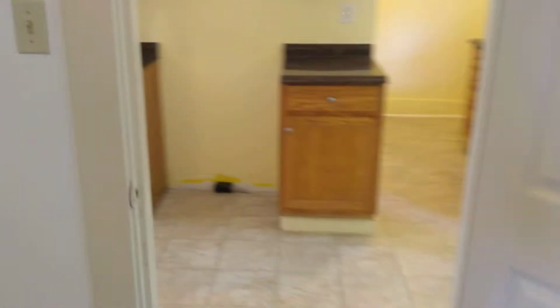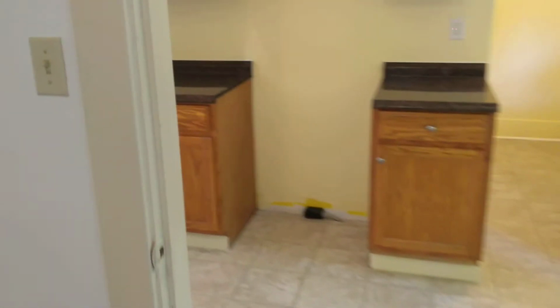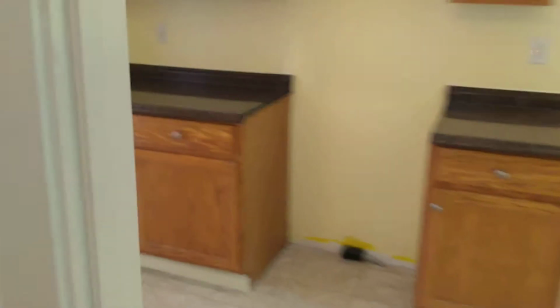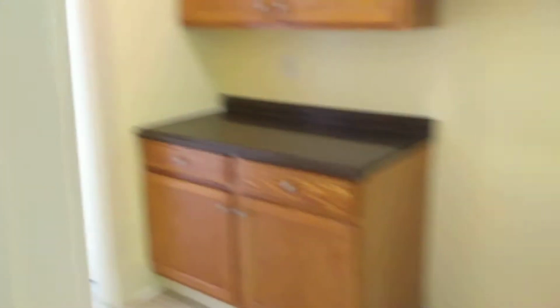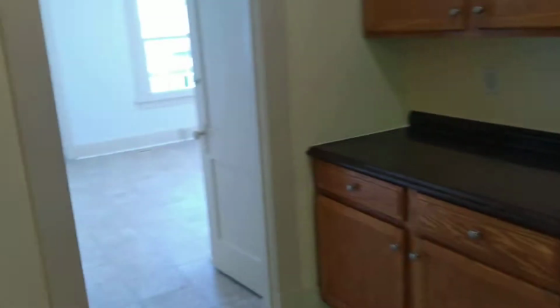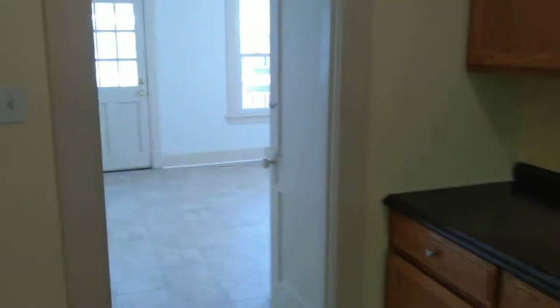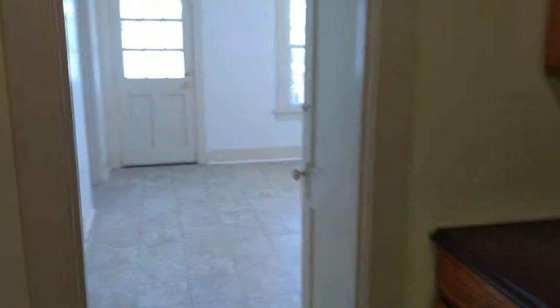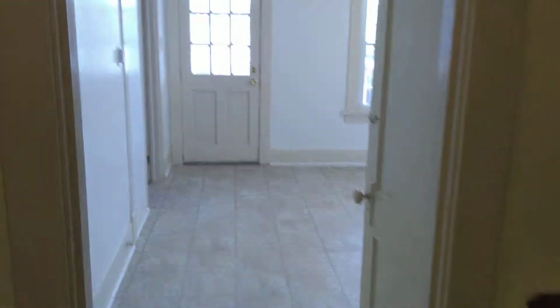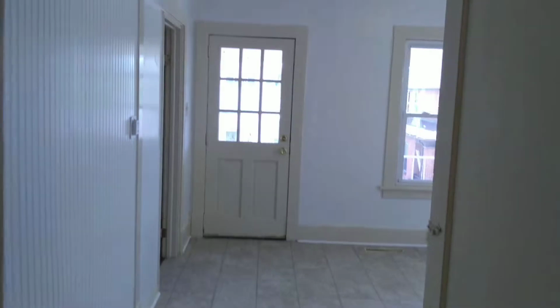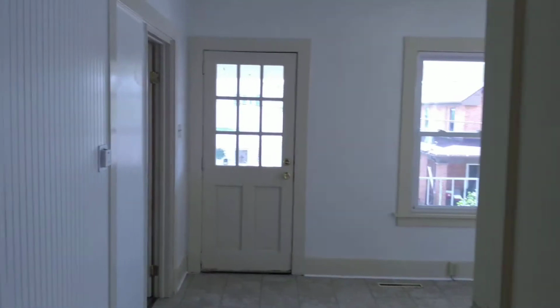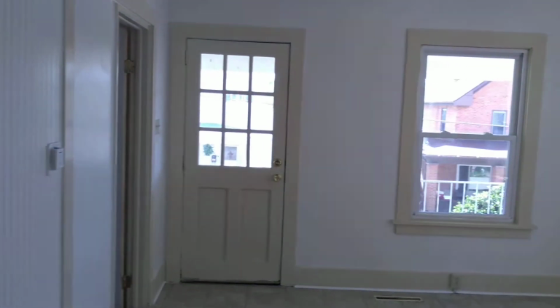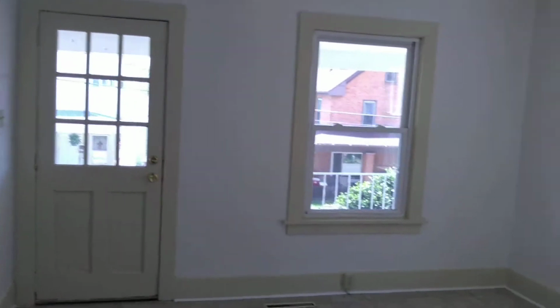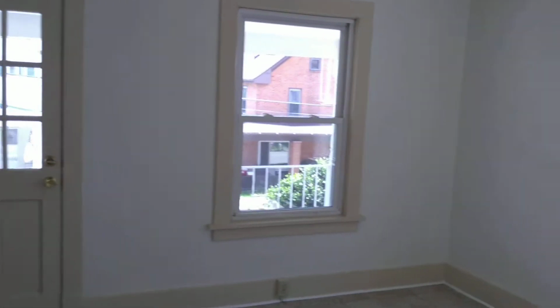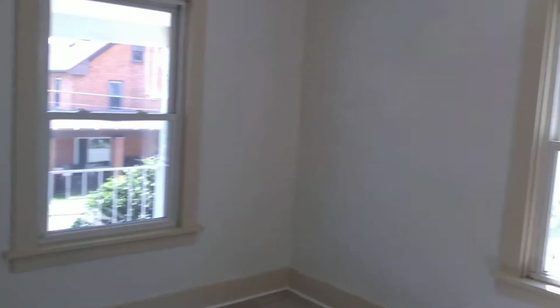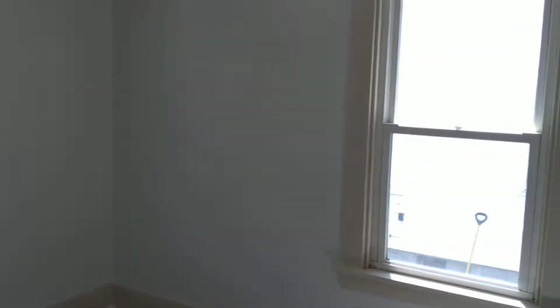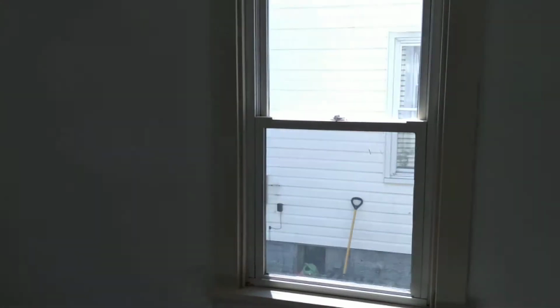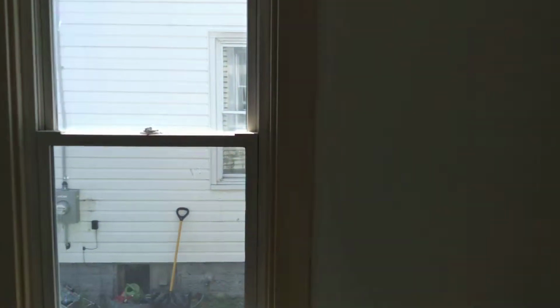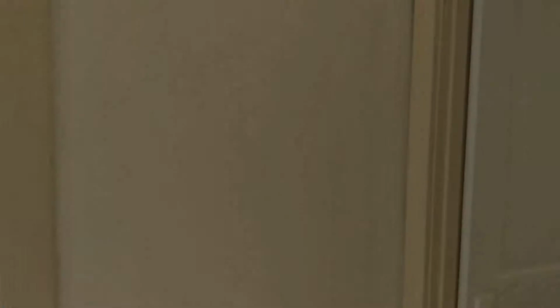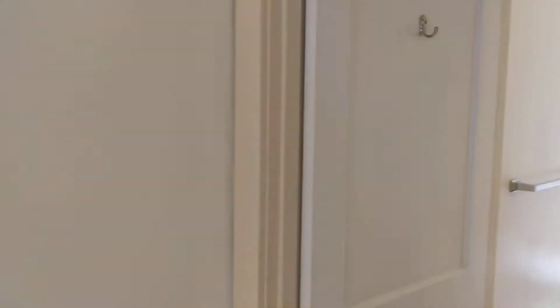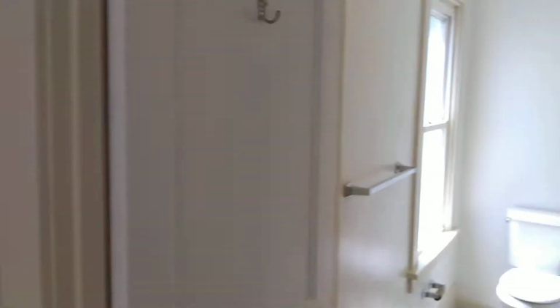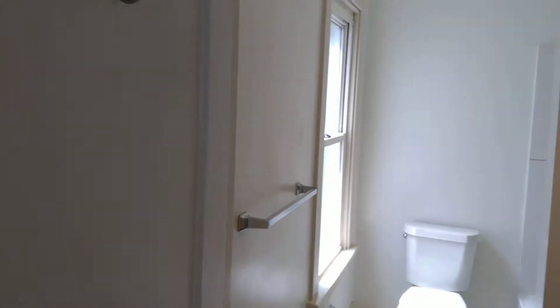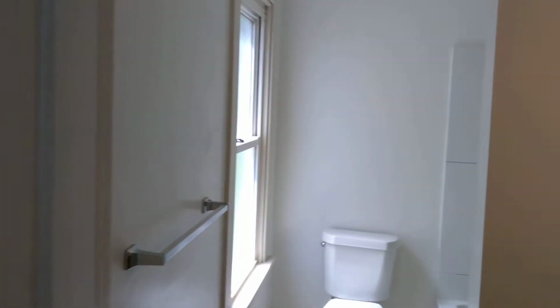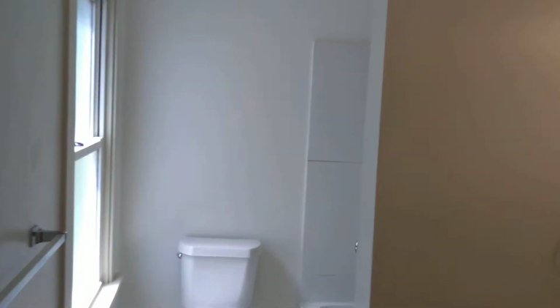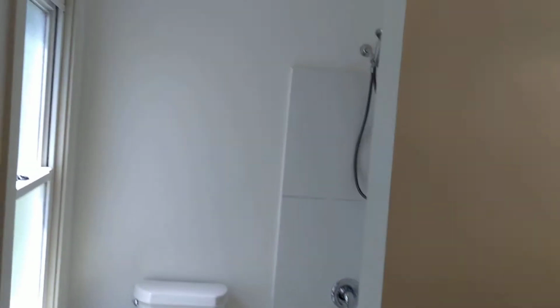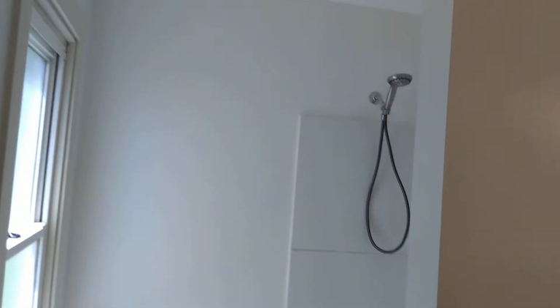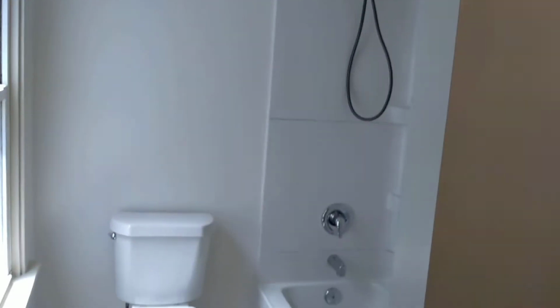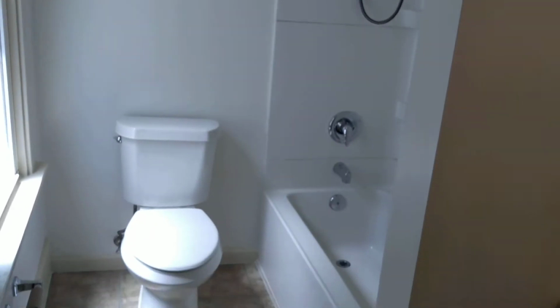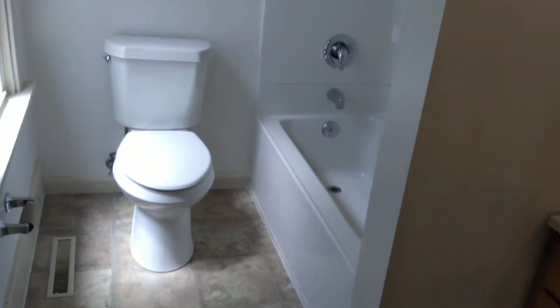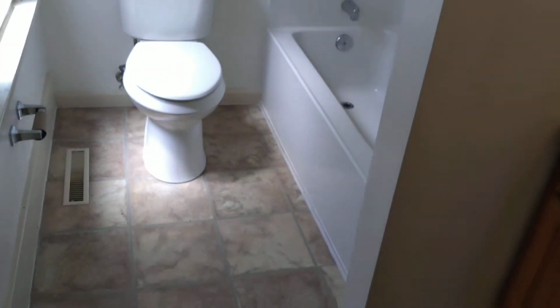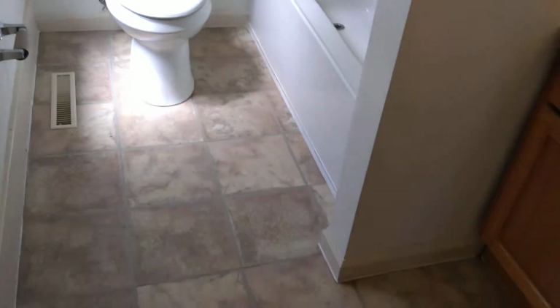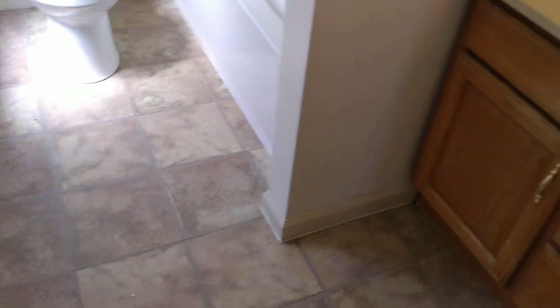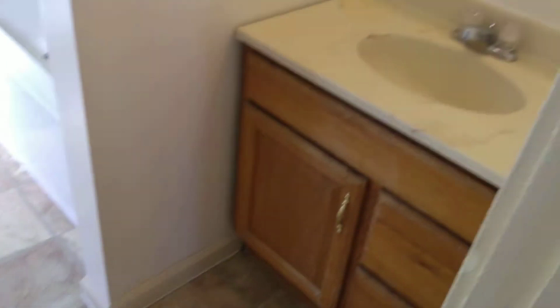And then we'll head towards the bathroom and the upper level. Here's your full bath, right here on the main floor.